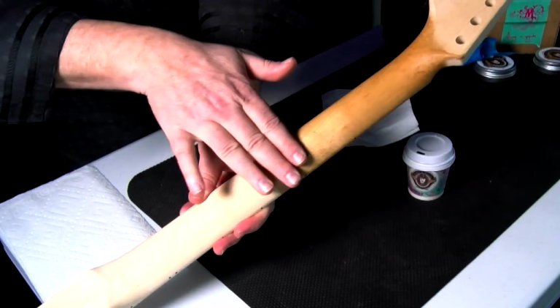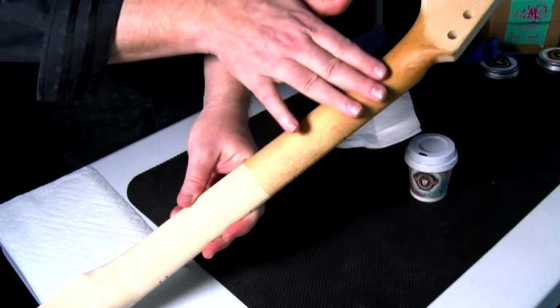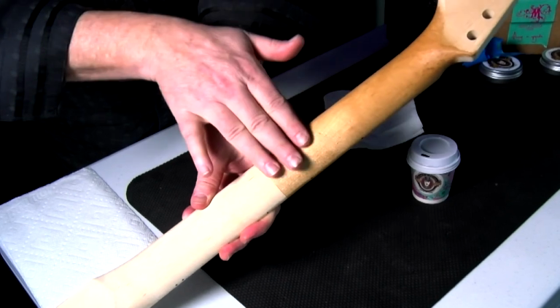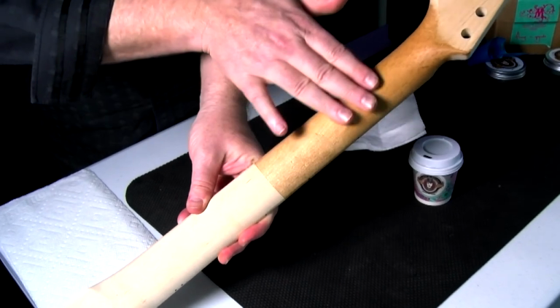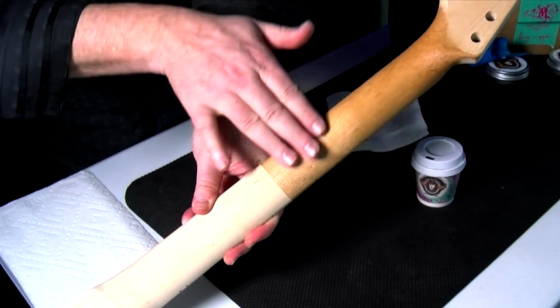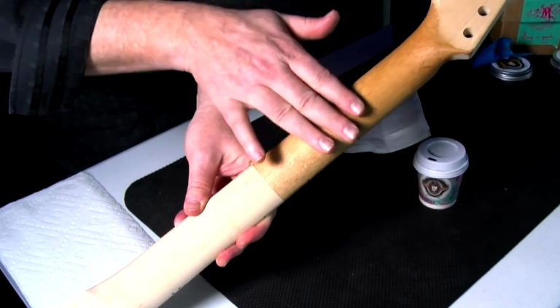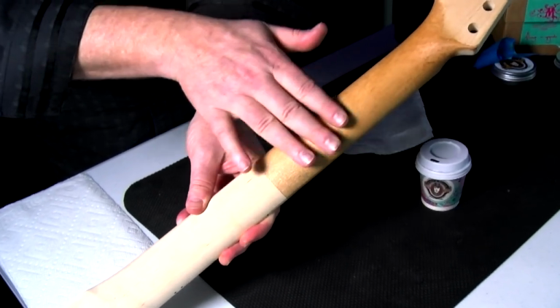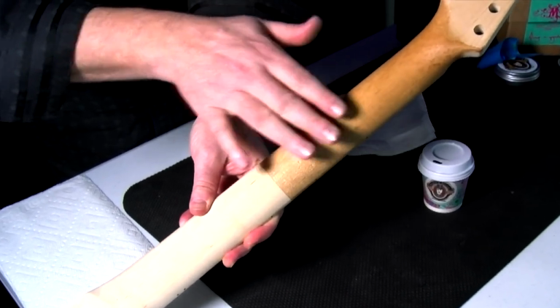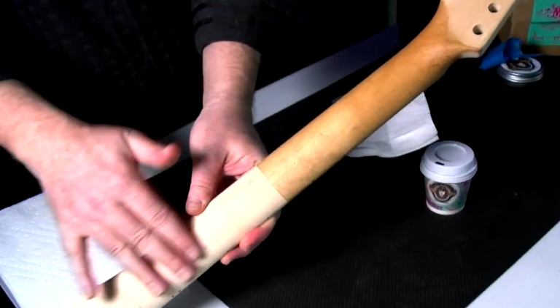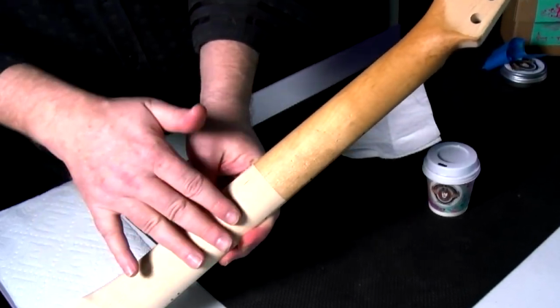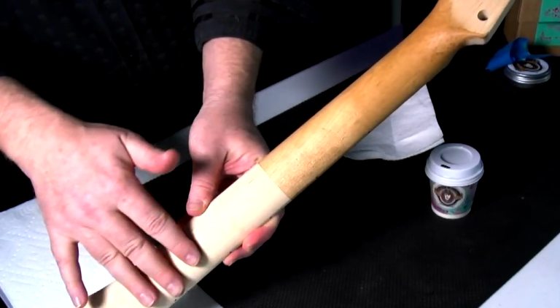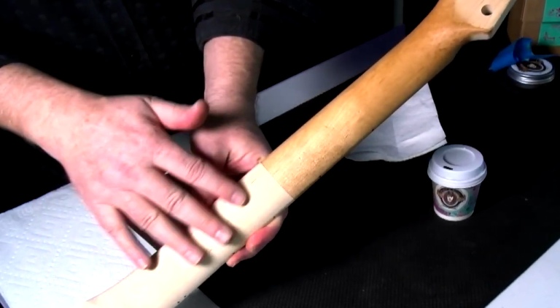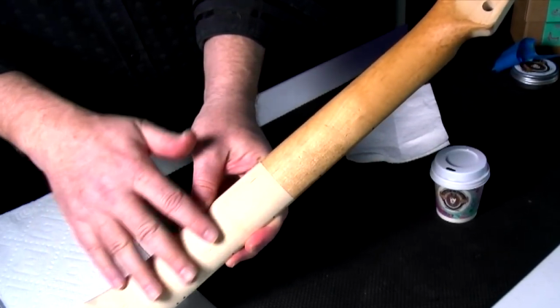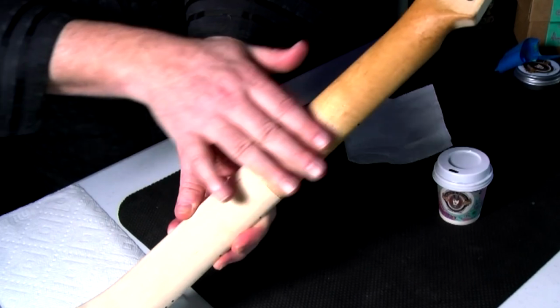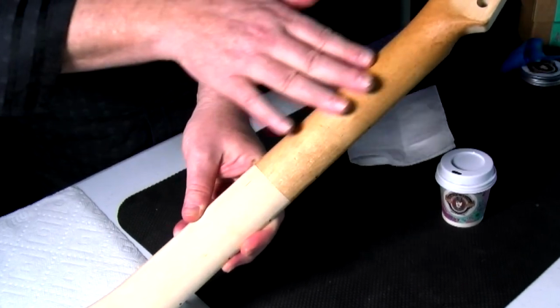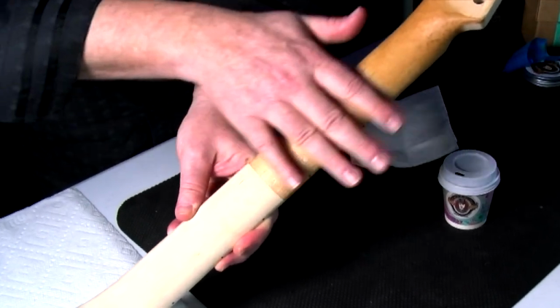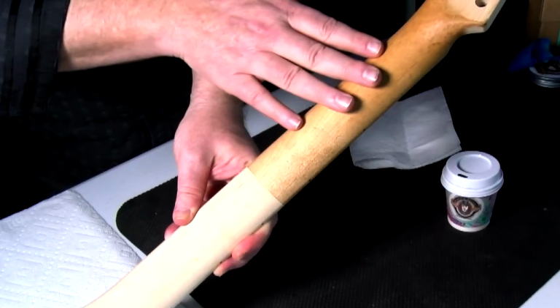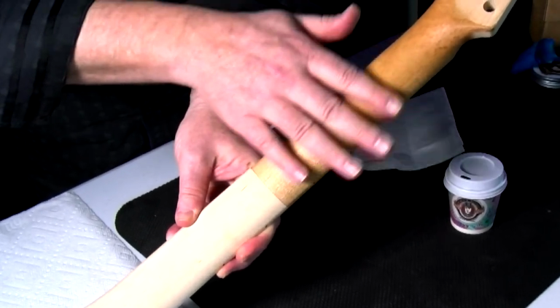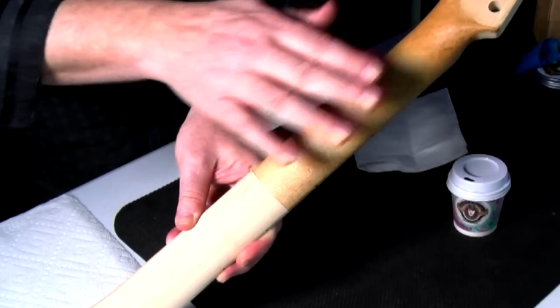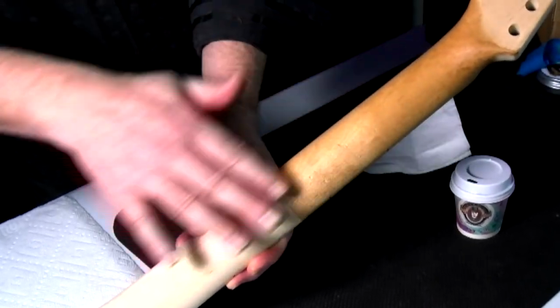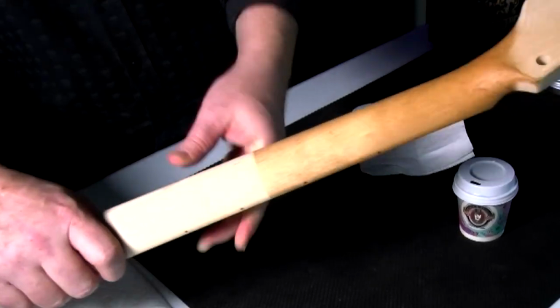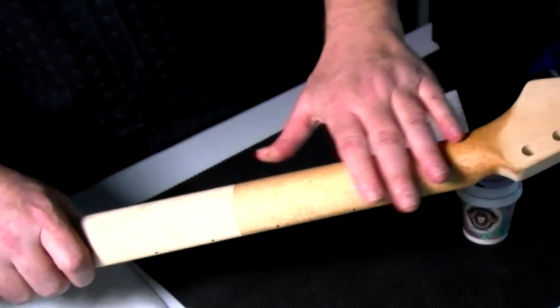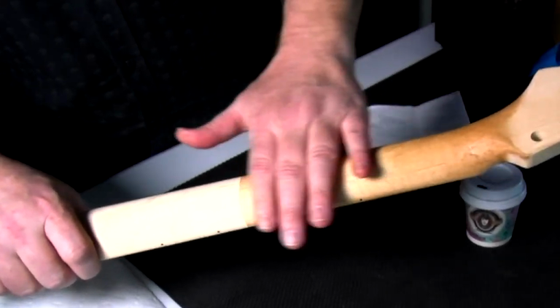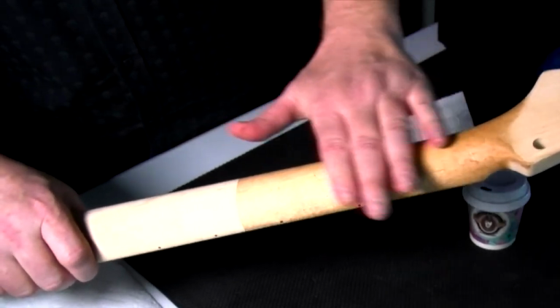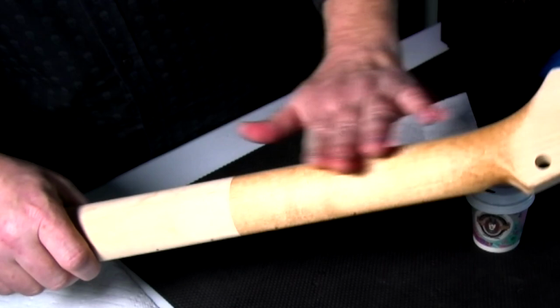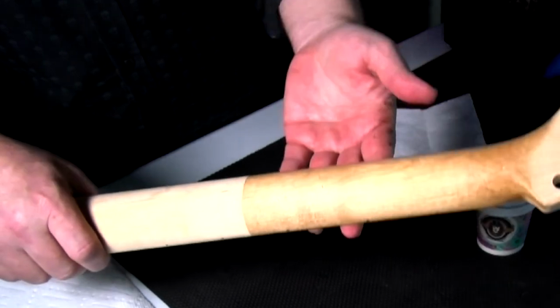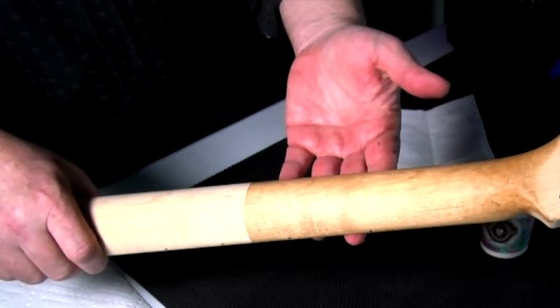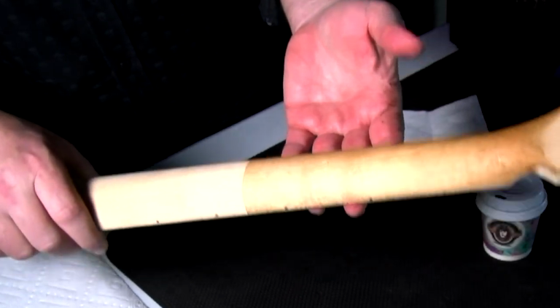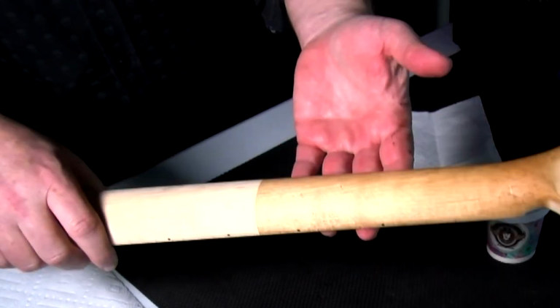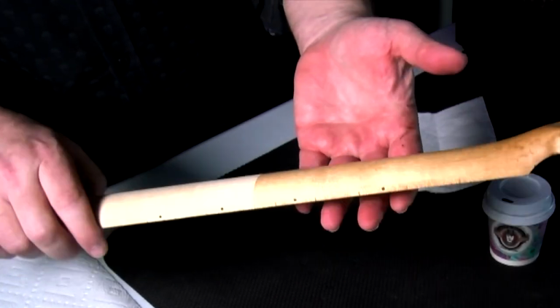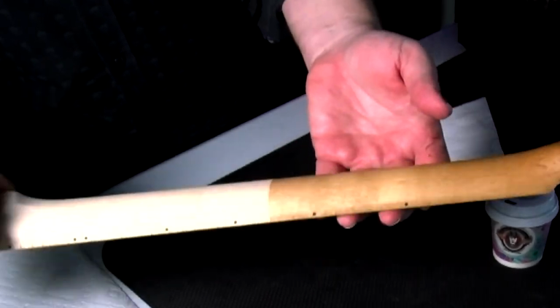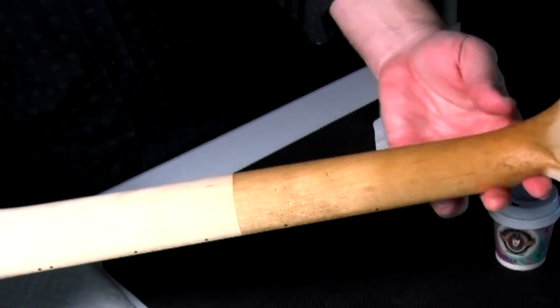Look at the smoothness of this treated side versus this very rough and raw untreated side. I mean, this feels like an aged, smooth neck. There you have it.